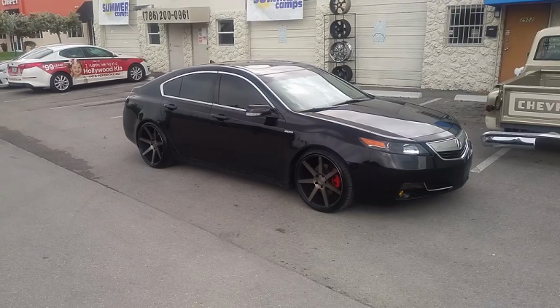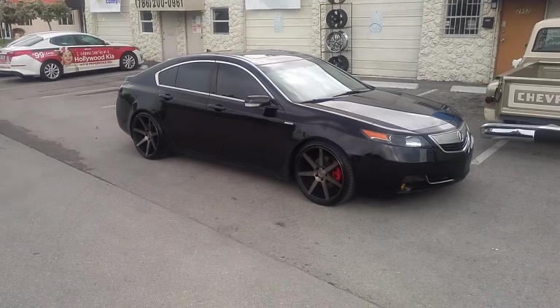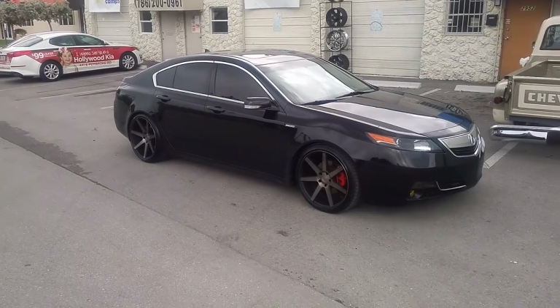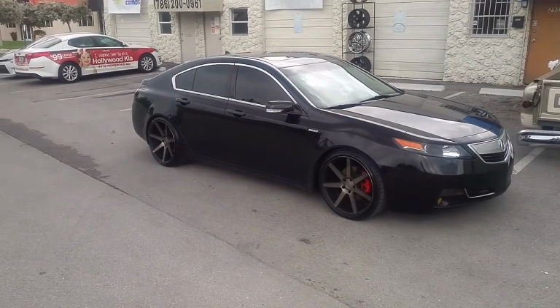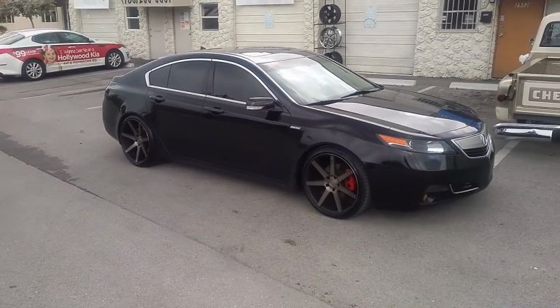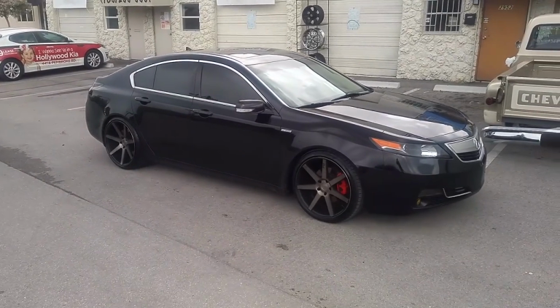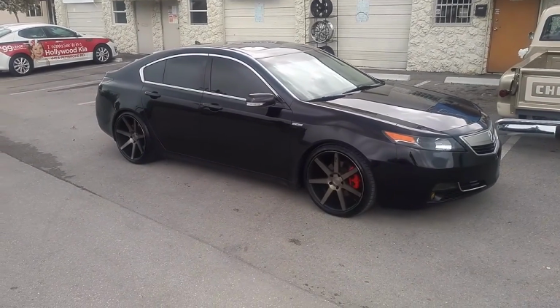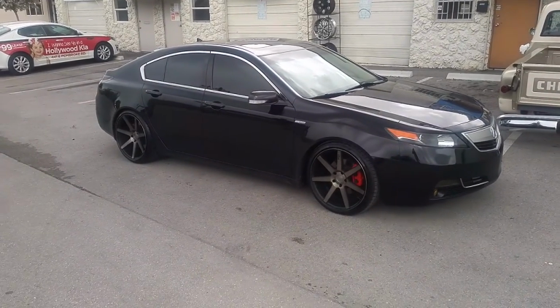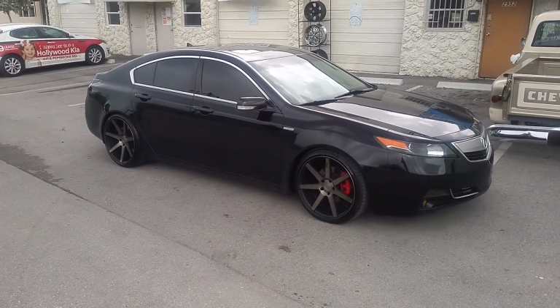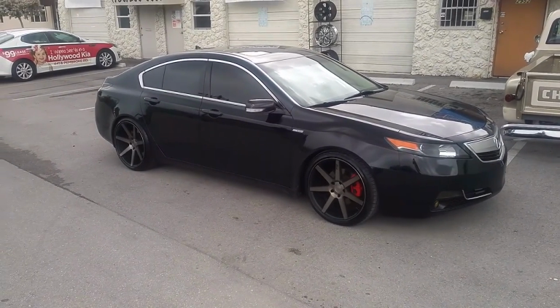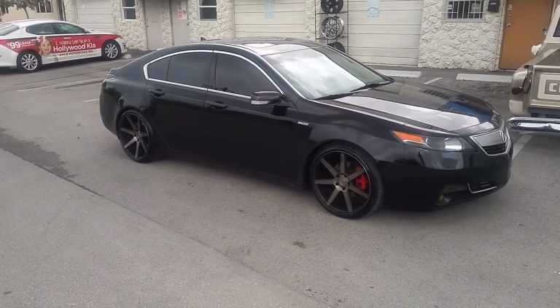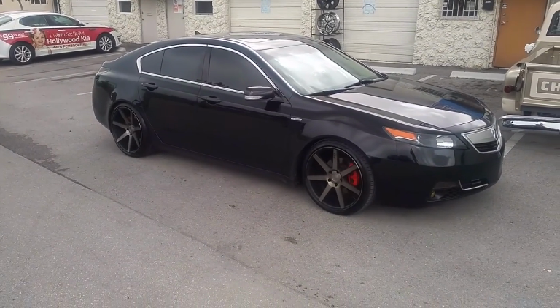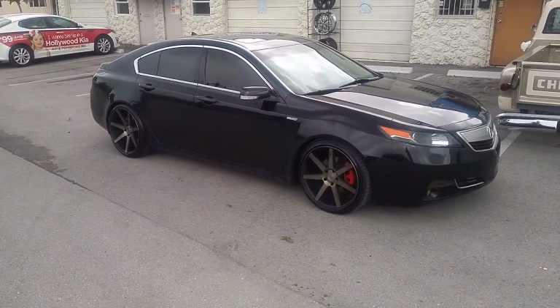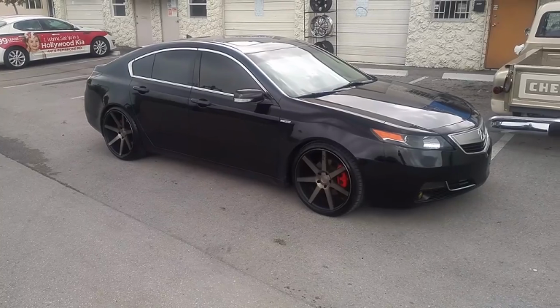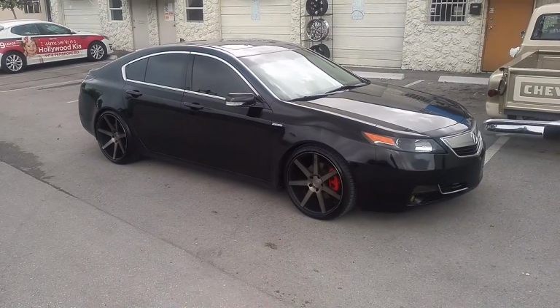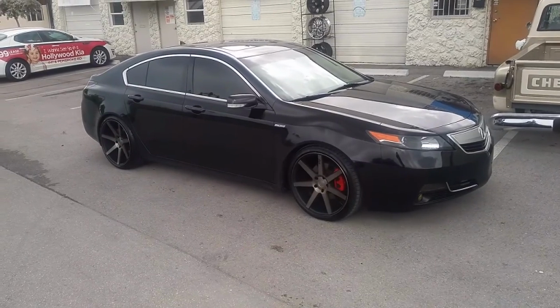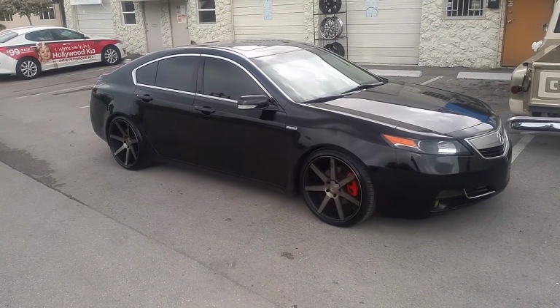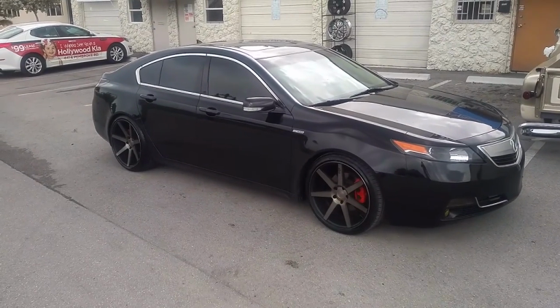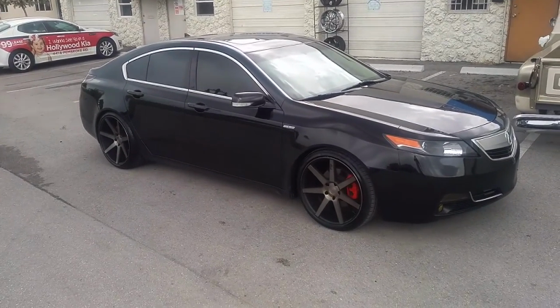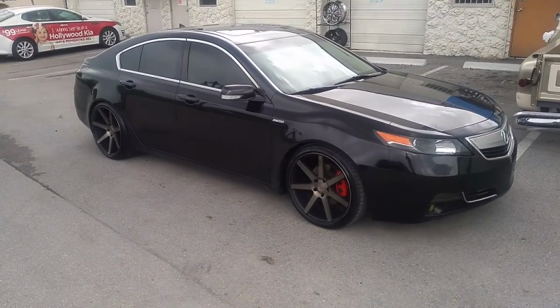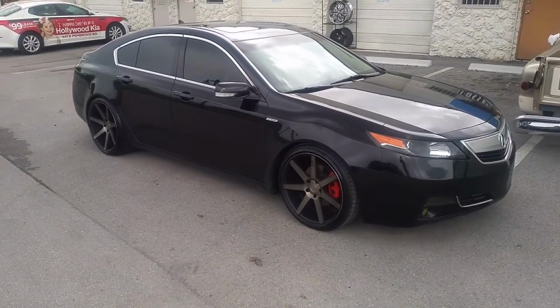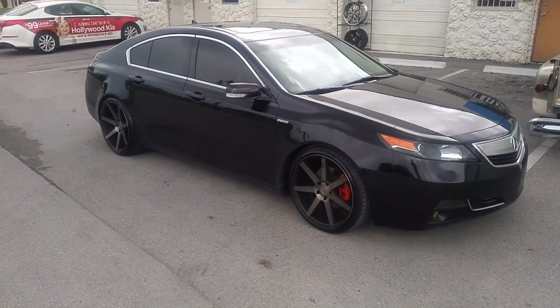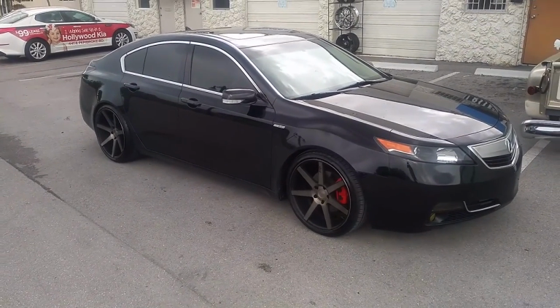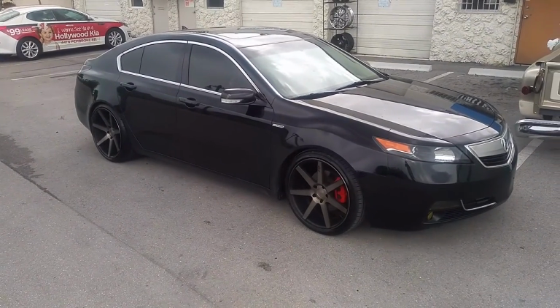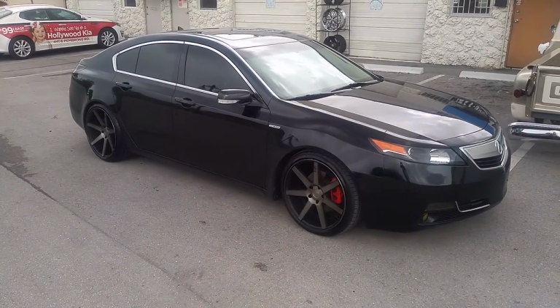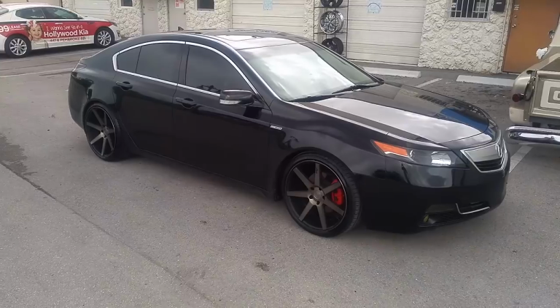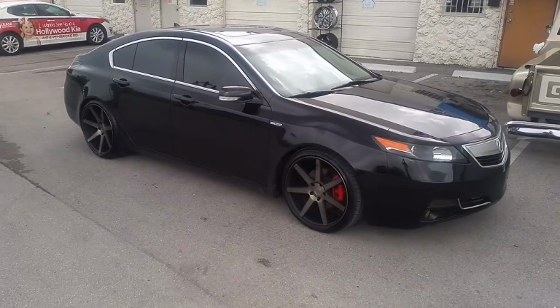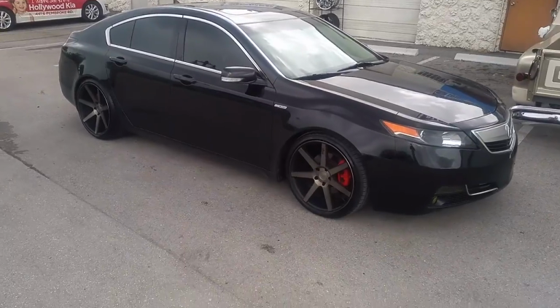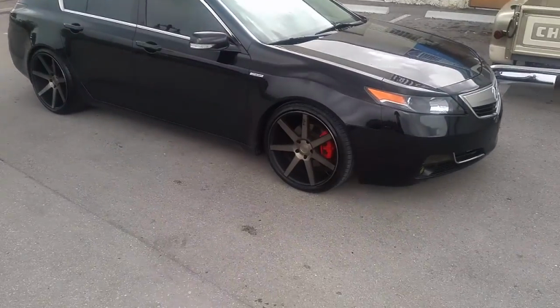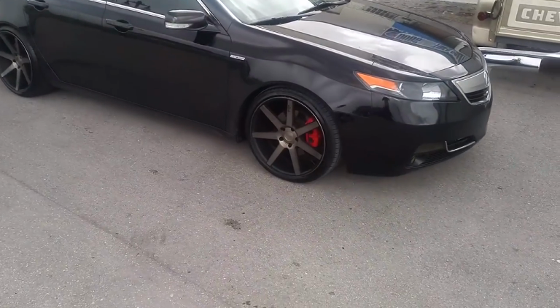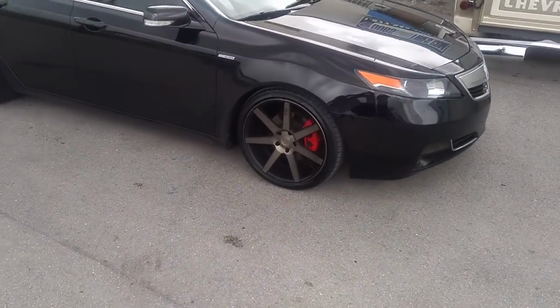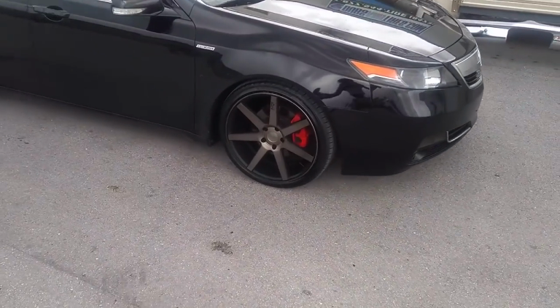This is your boy KB from Doves and Tires TV at DovesandTires.com. We ship to your door. Right now we are looking at a 2013 Acura TL with the Niche Milan wheels machined in black with the dark tint.